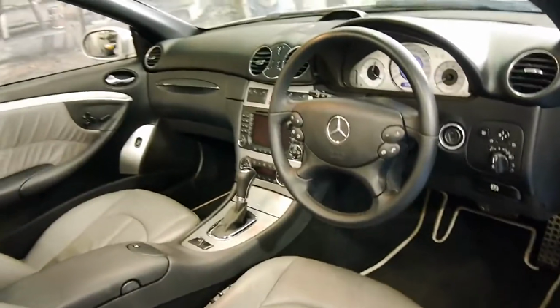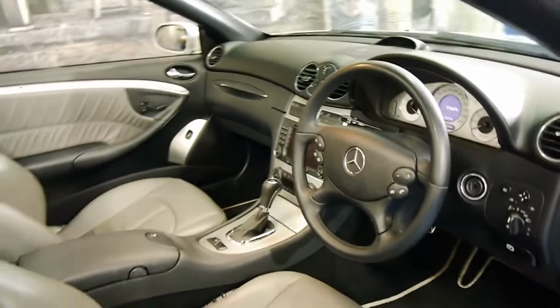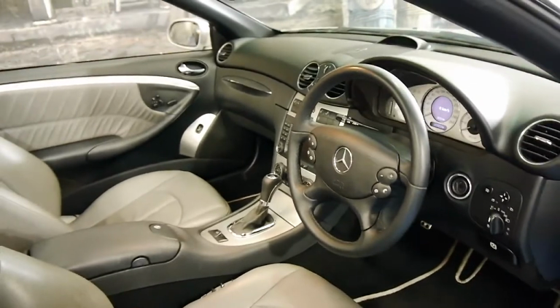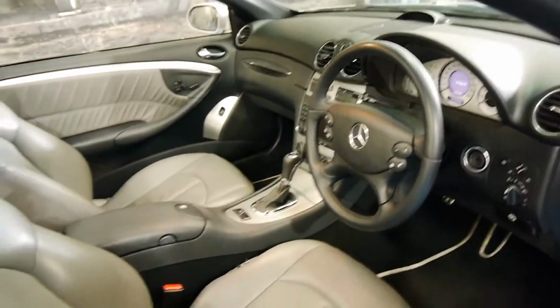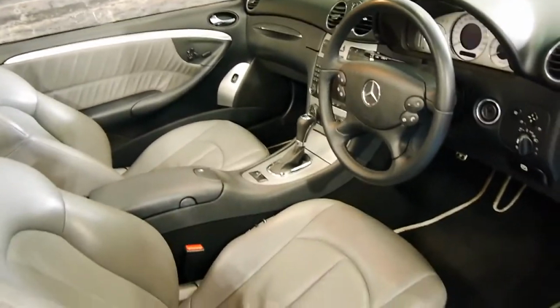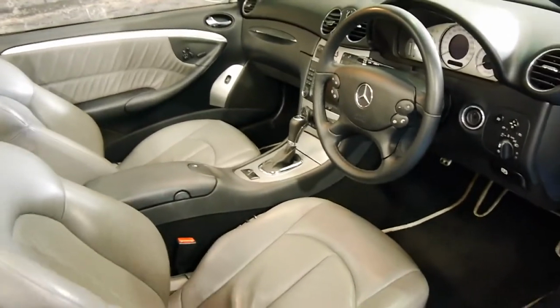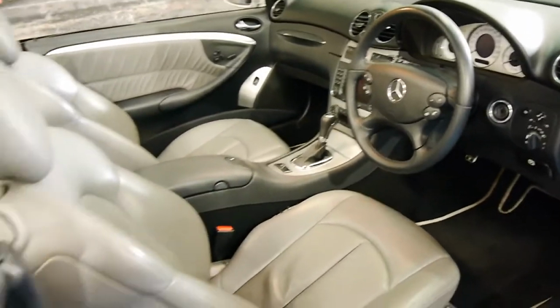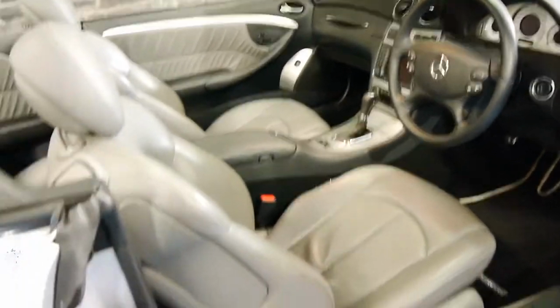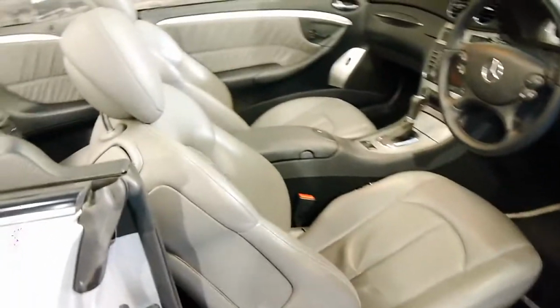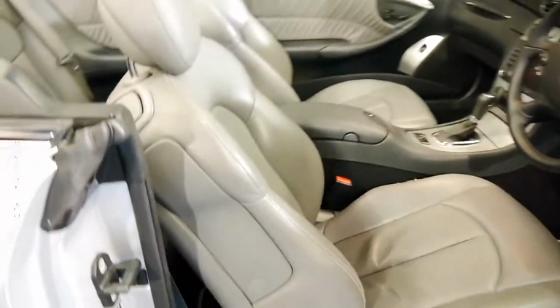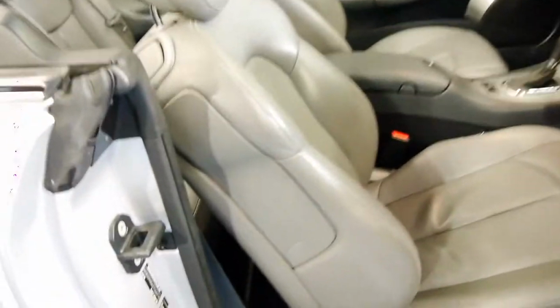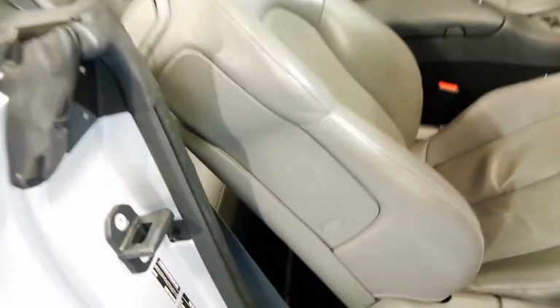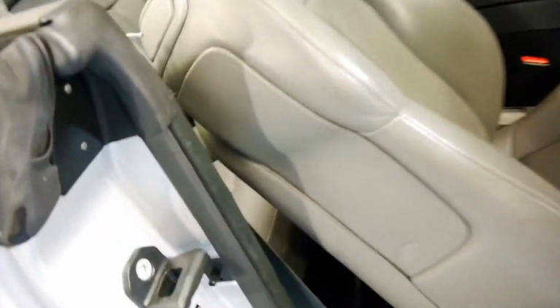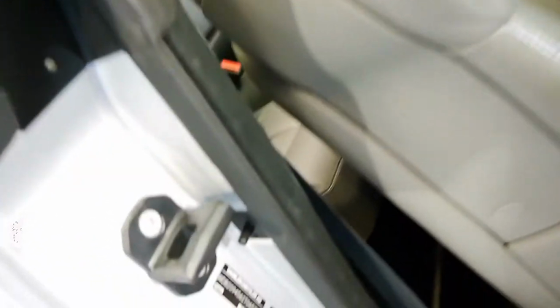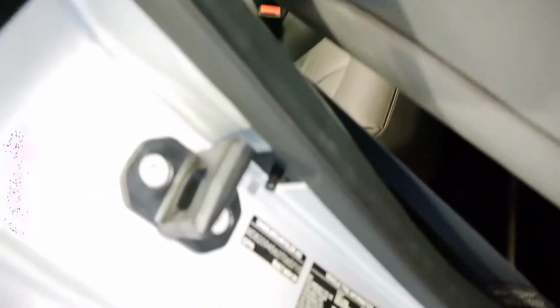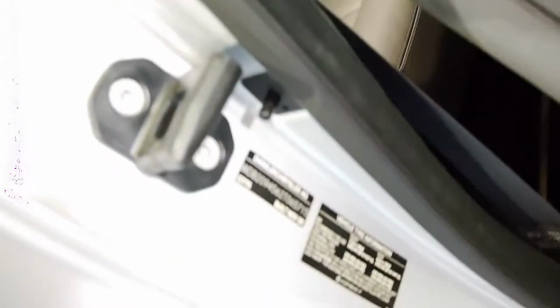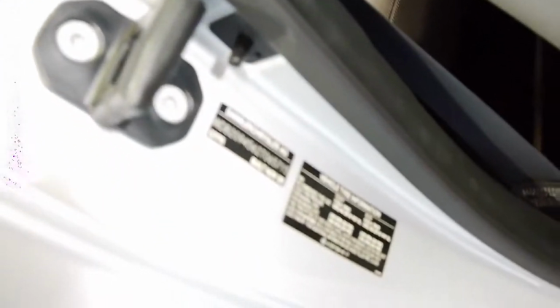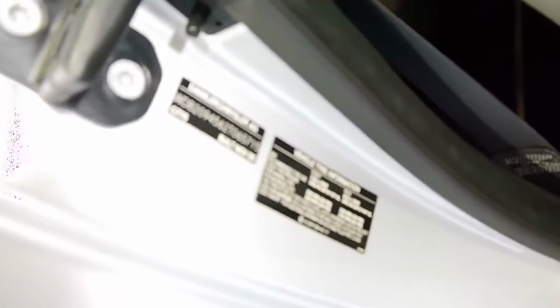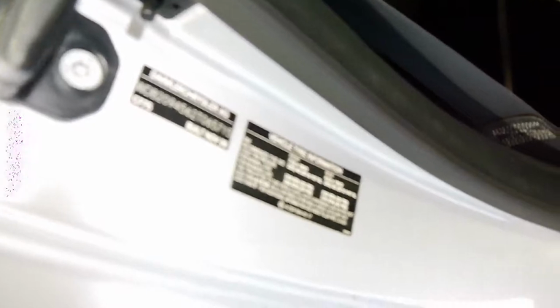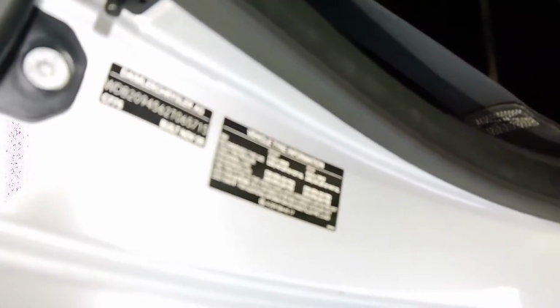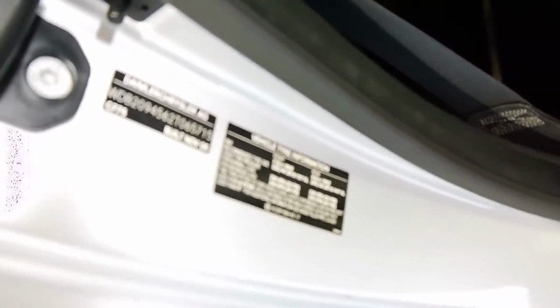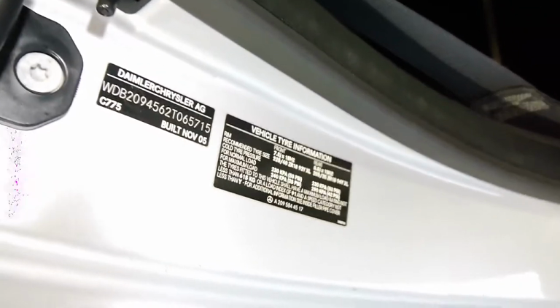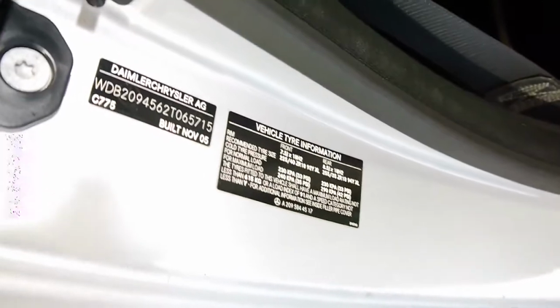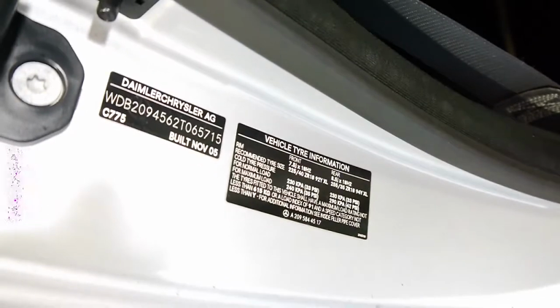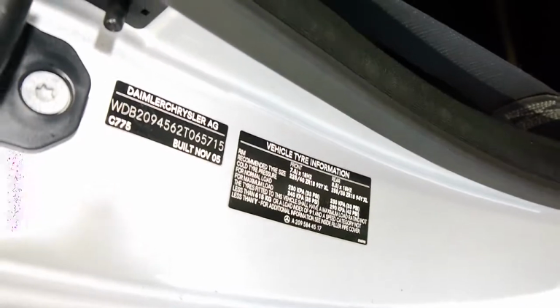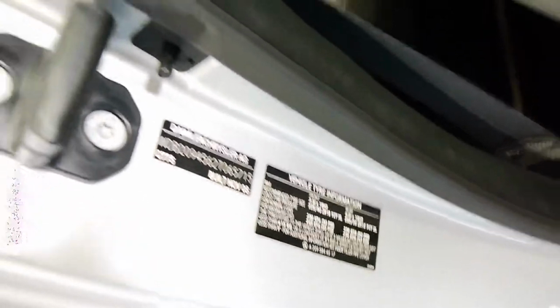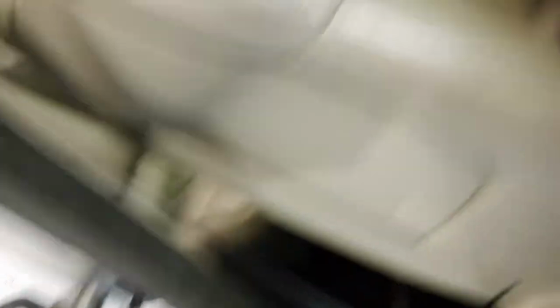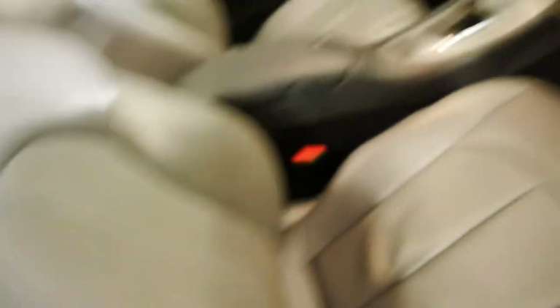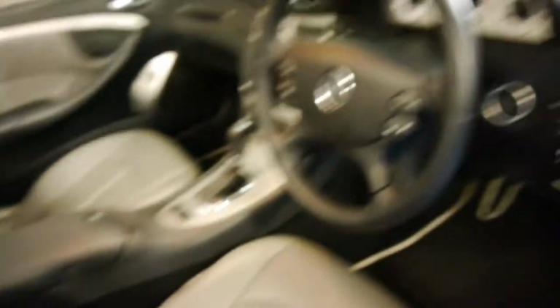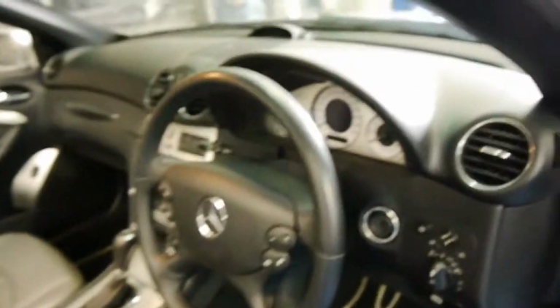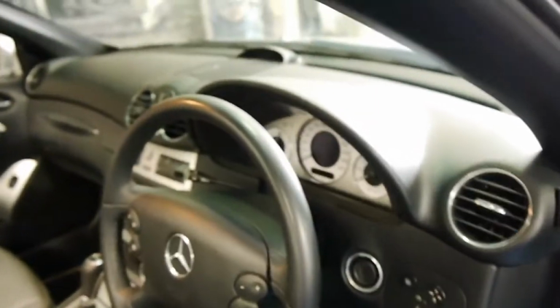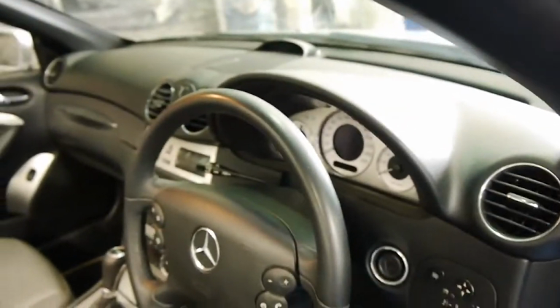2006 with 67,000 kilometres is very little. You can see here it was actually built in Germany in November 2005, compliance 2006.